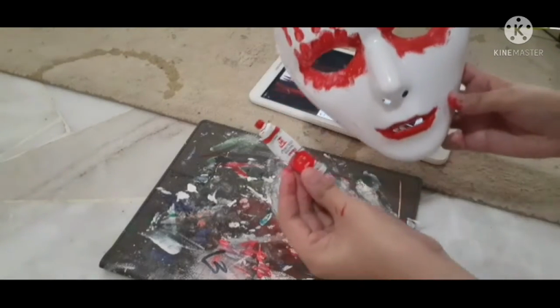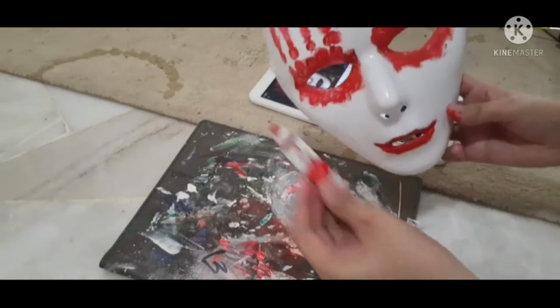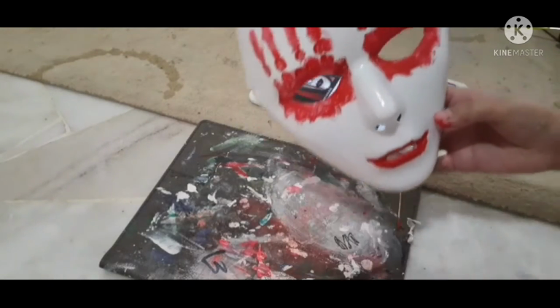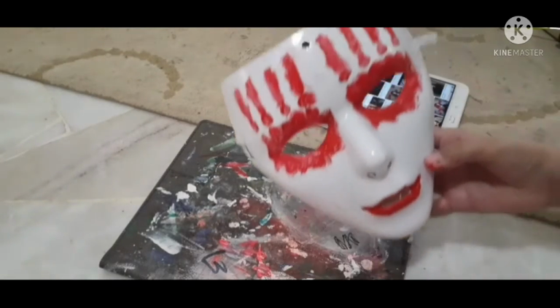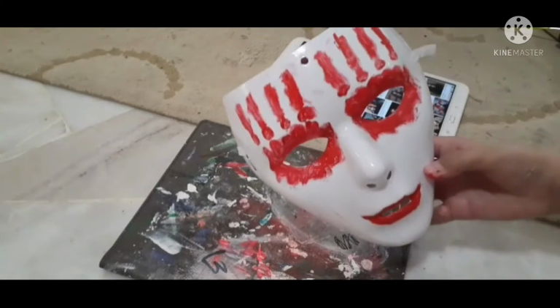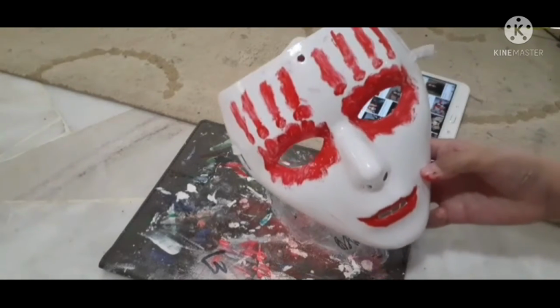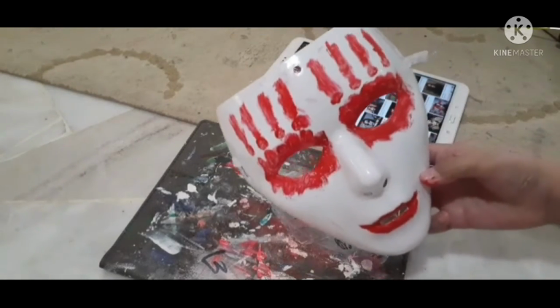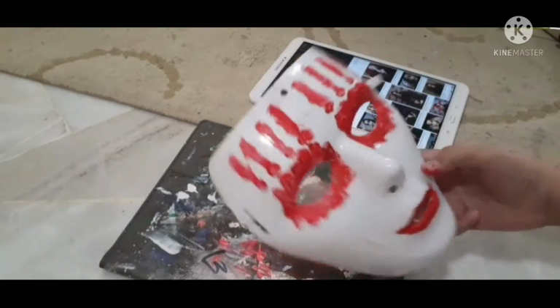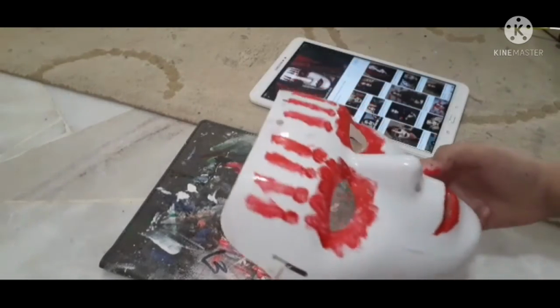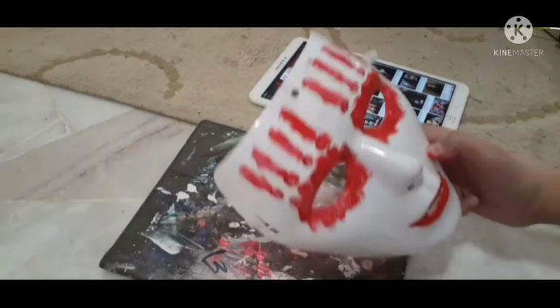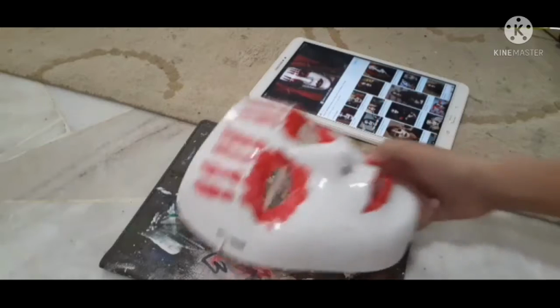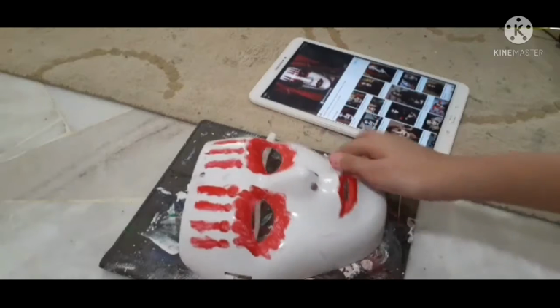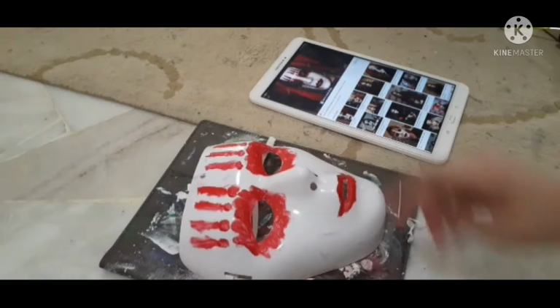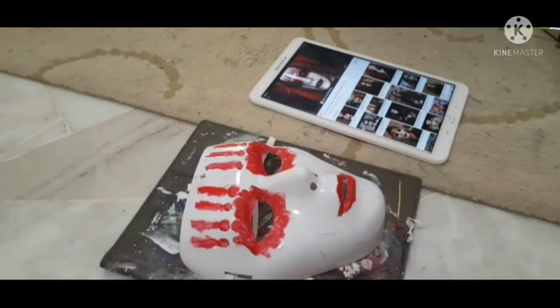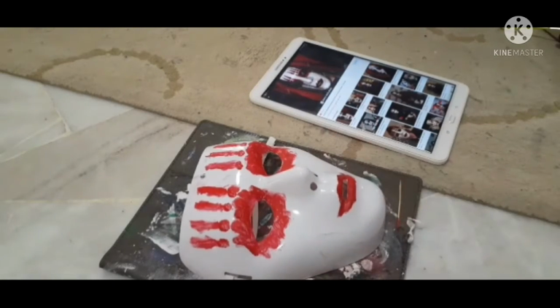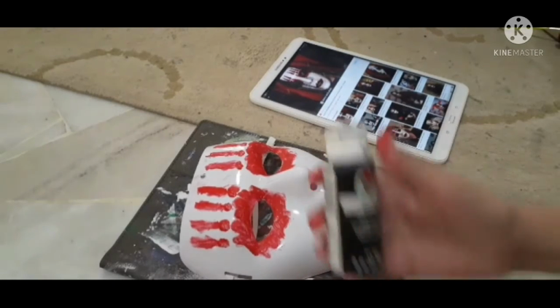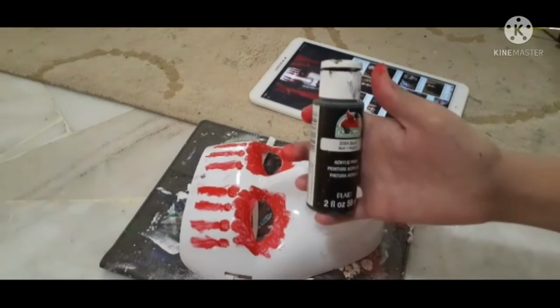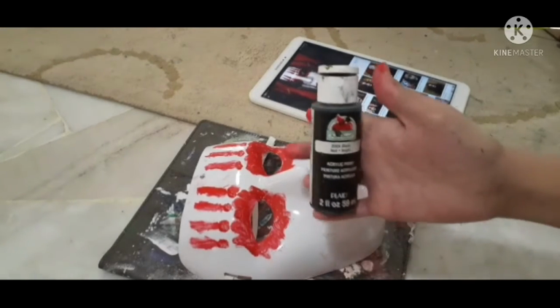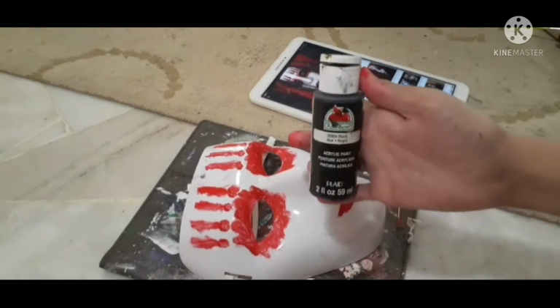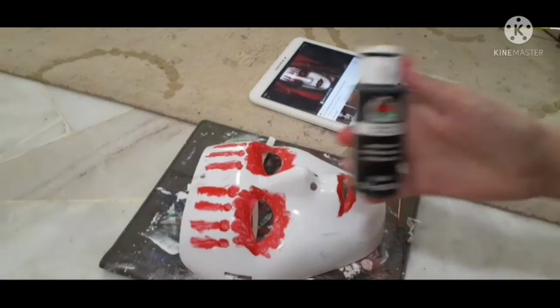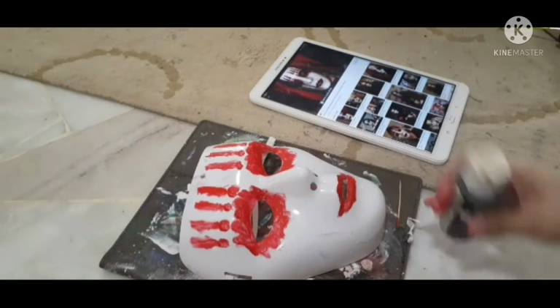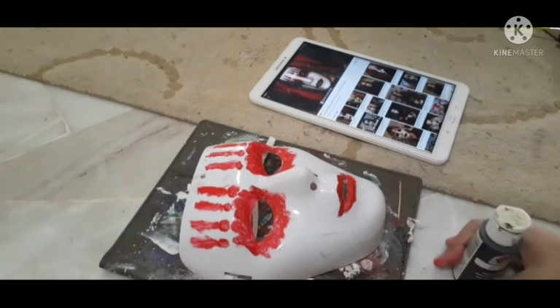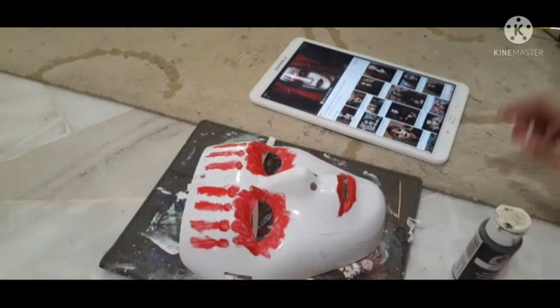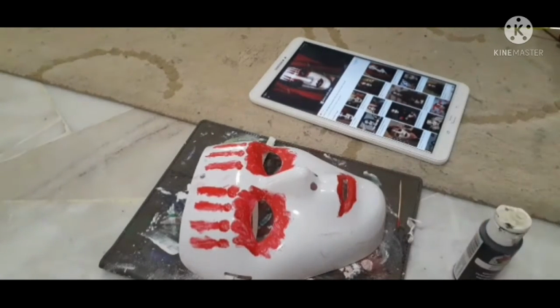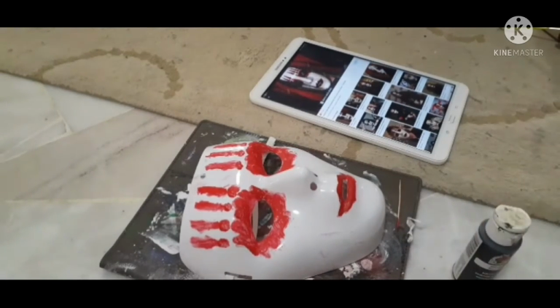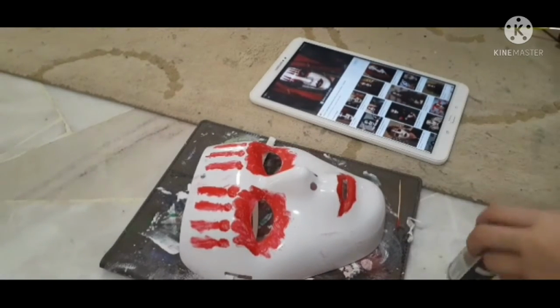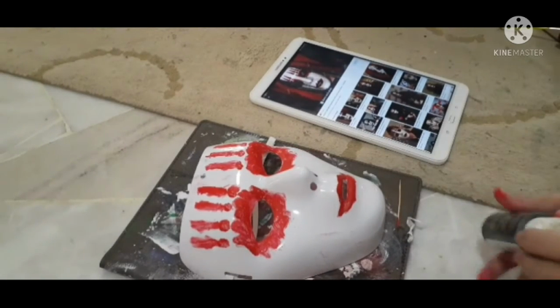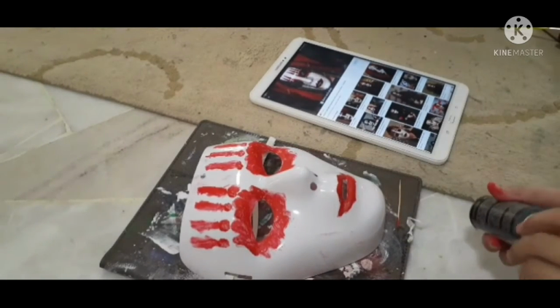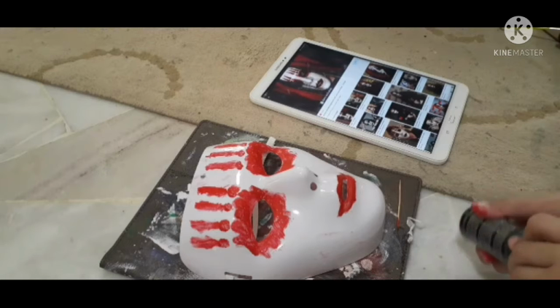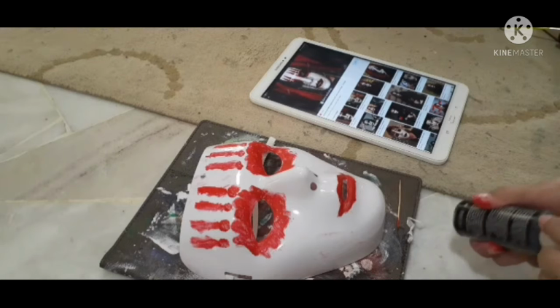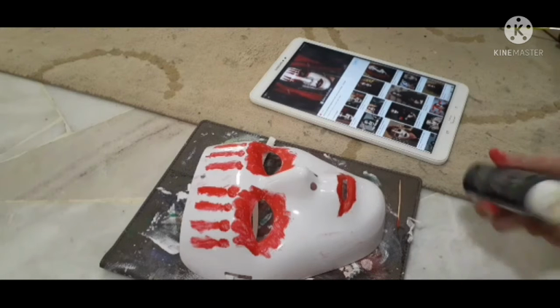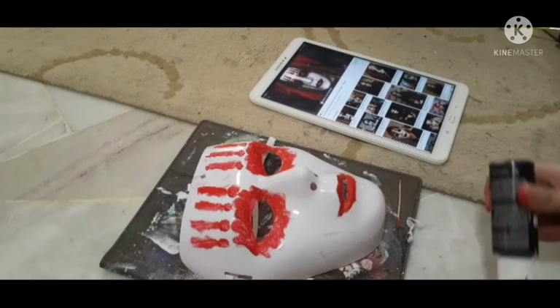I forgot to film it, but you can just look at some reference photos and make the shape. Next you're gonna need some black acrylic paint — I use some Apple Barrel.